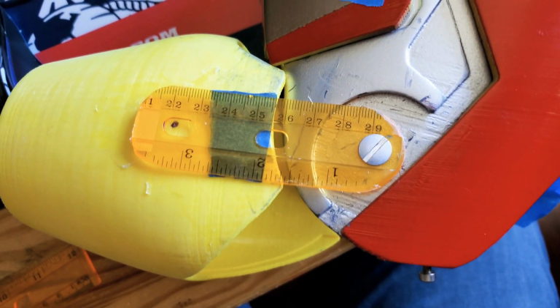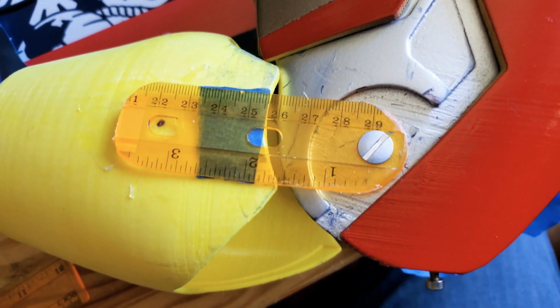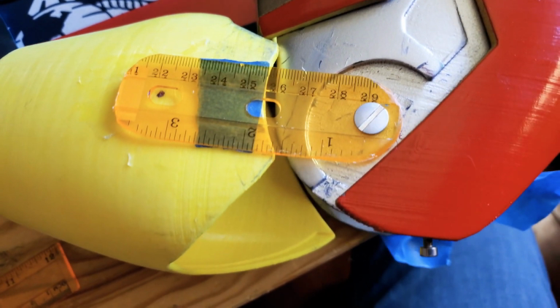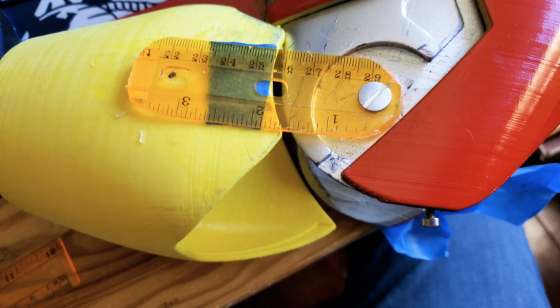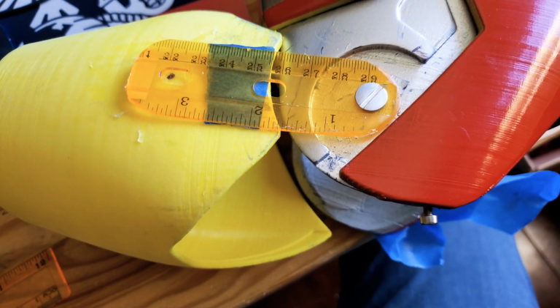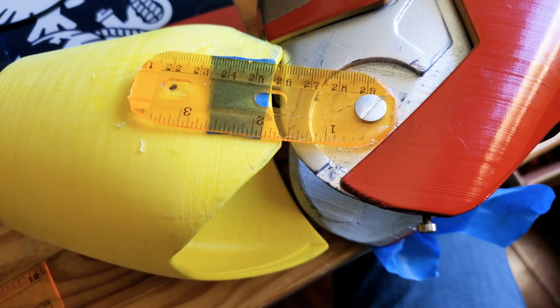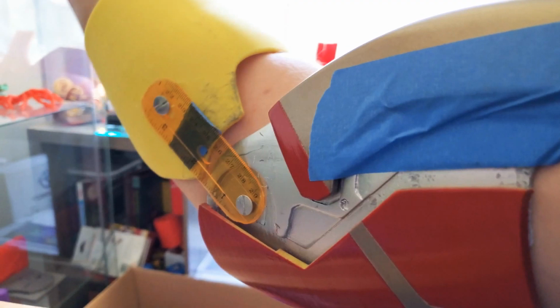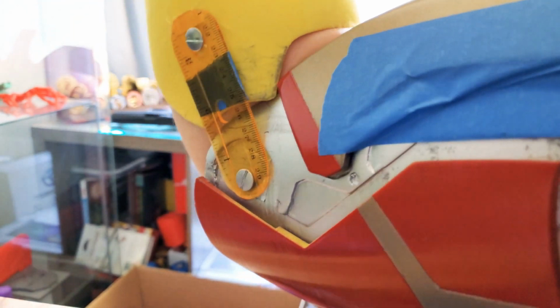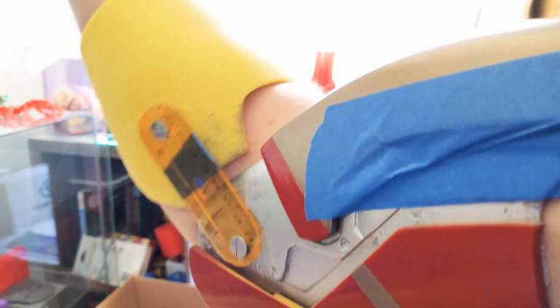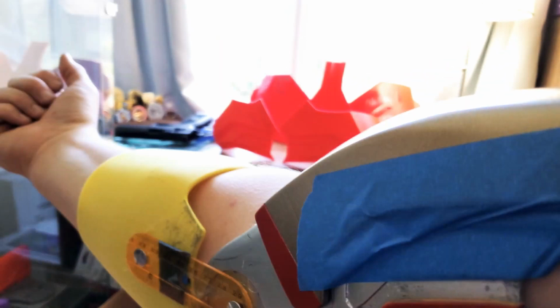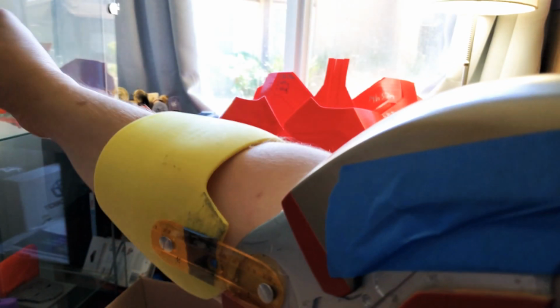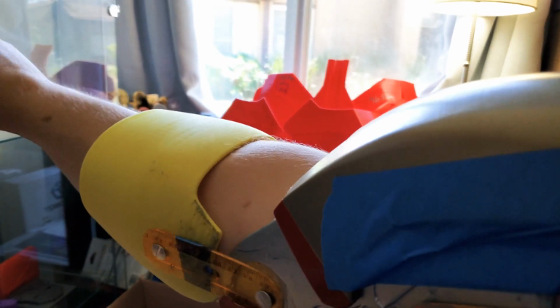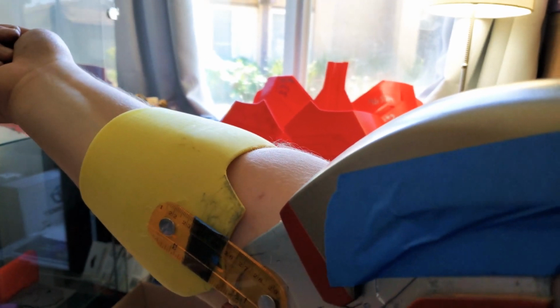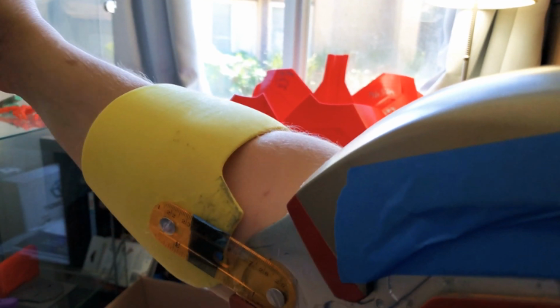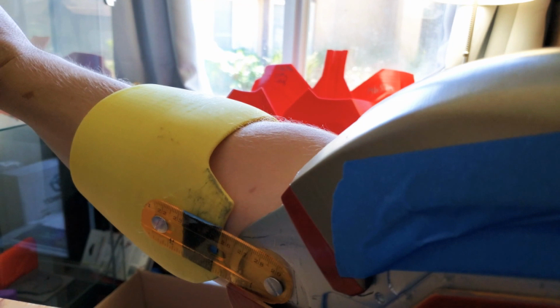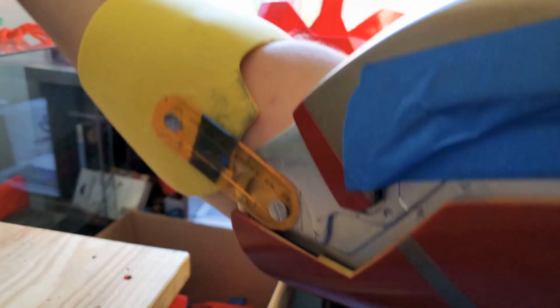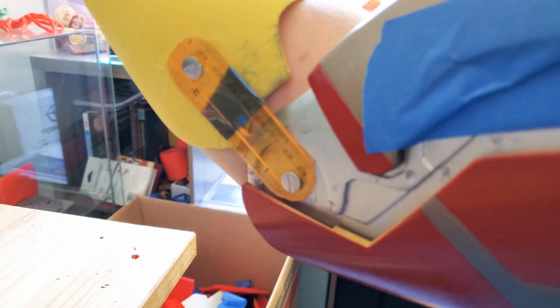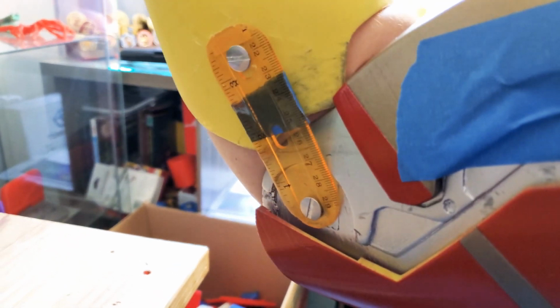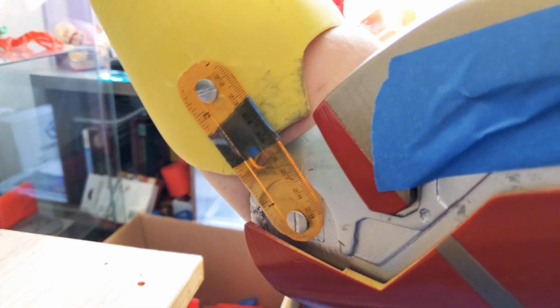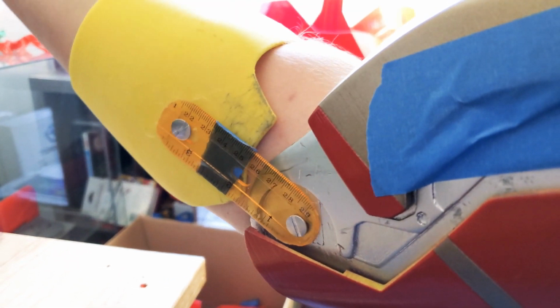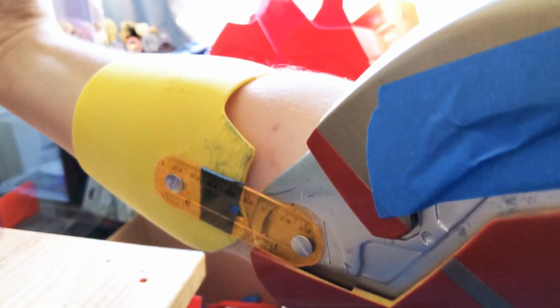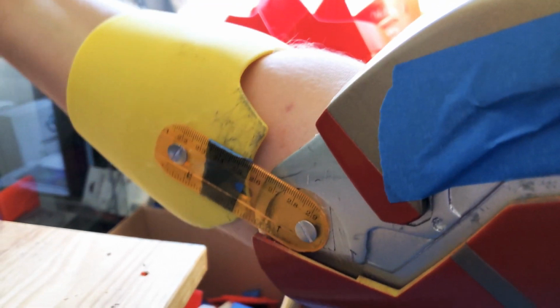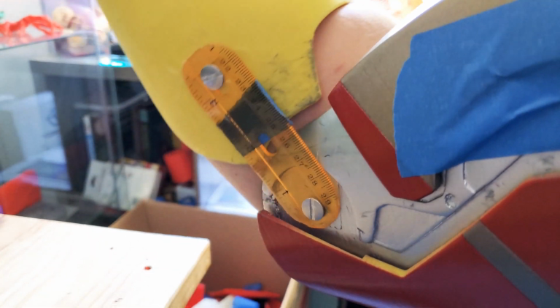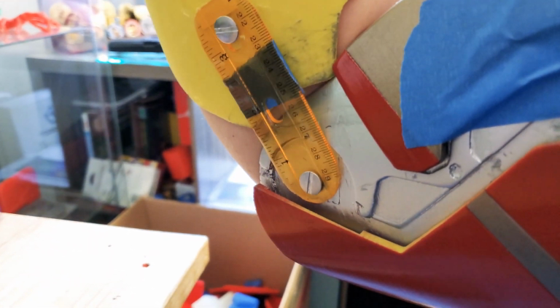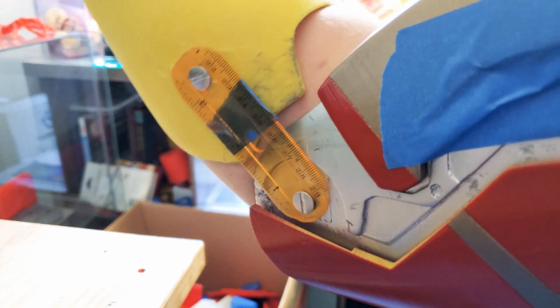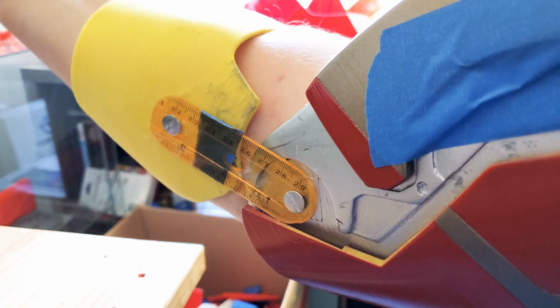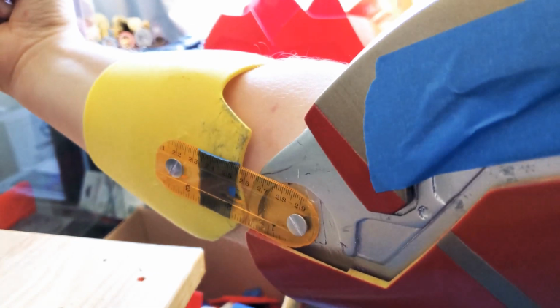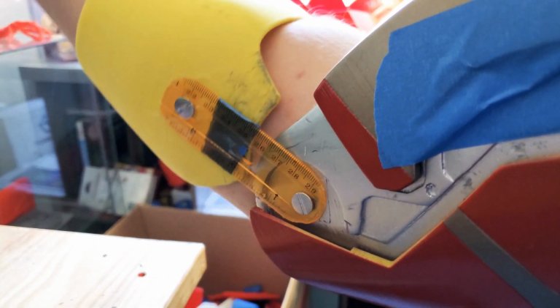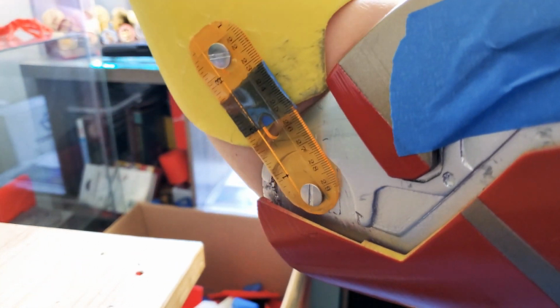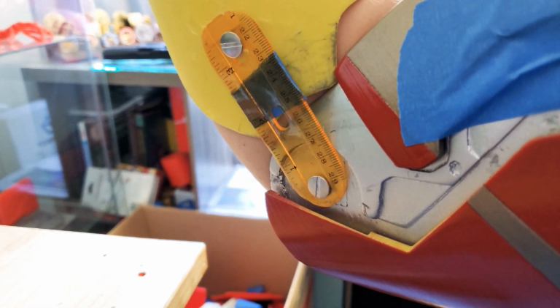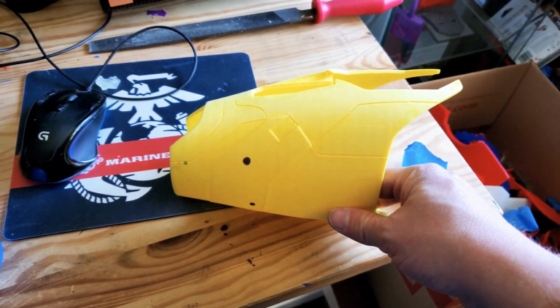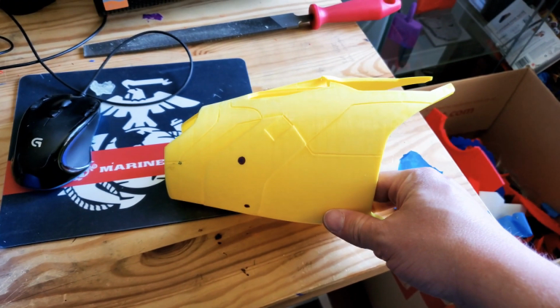I drilled those out and installed some Chicago screws — these are flat heads on both sides. It gives me a really good joint, and what I want is that elbow to stay right in line with my forearm. Next you'll be able to see how I install the actual forearm on this part so that it twists individually.